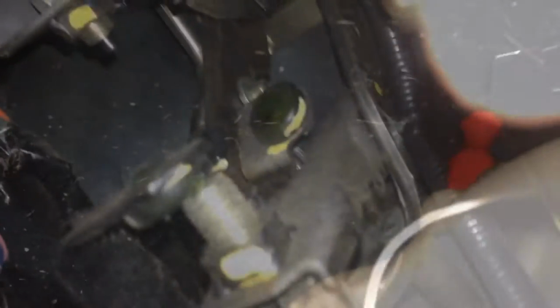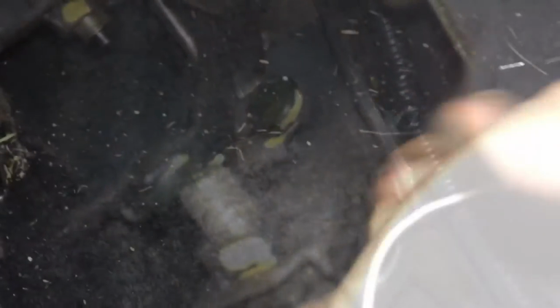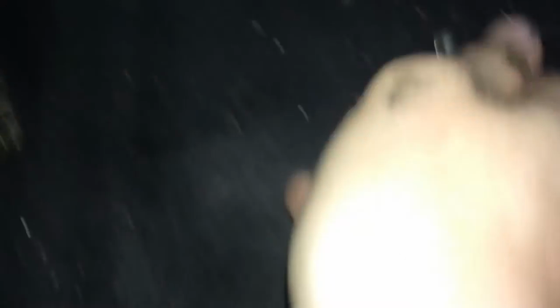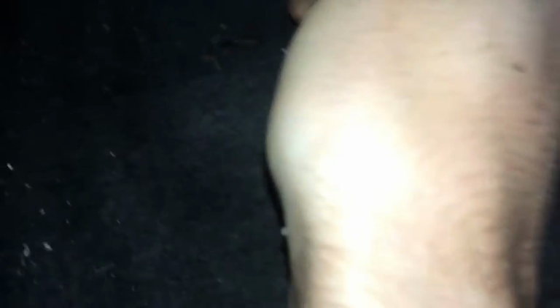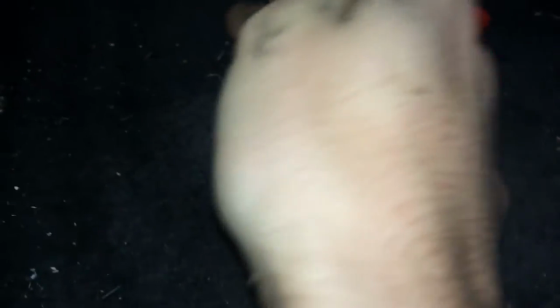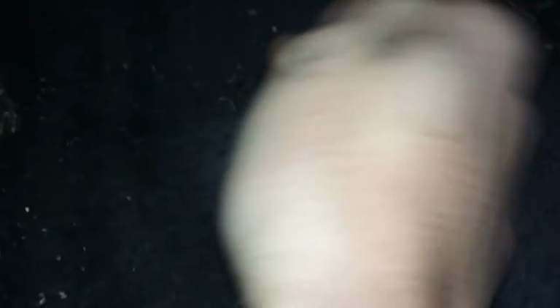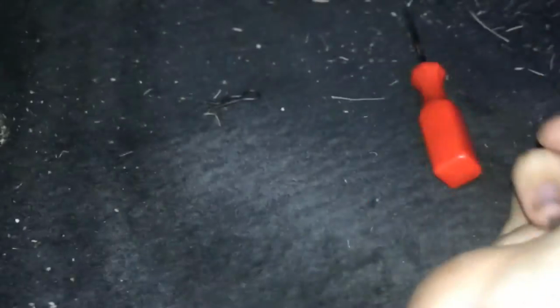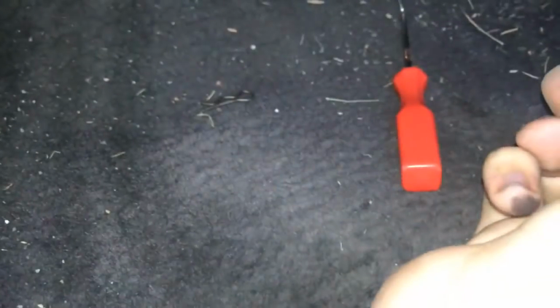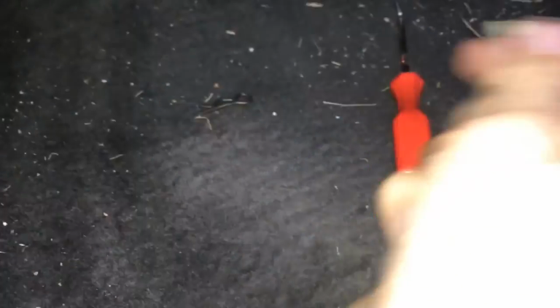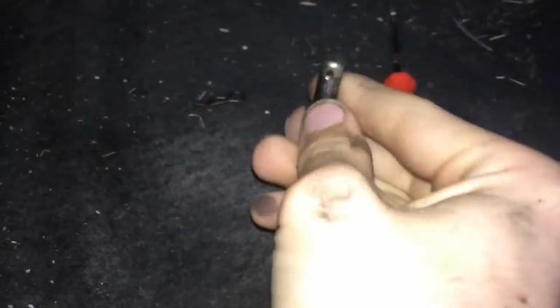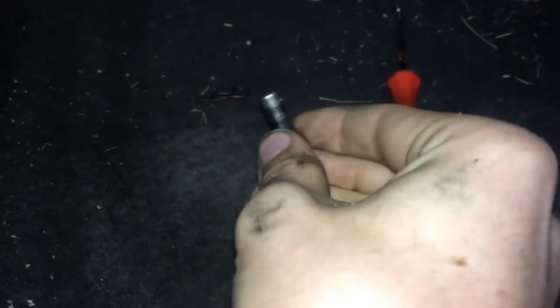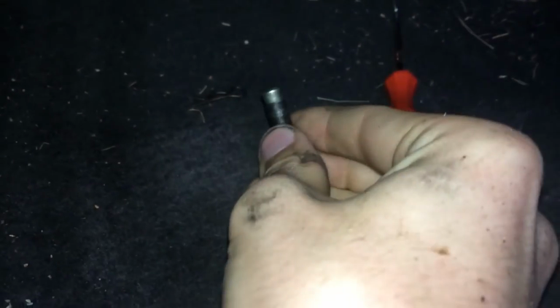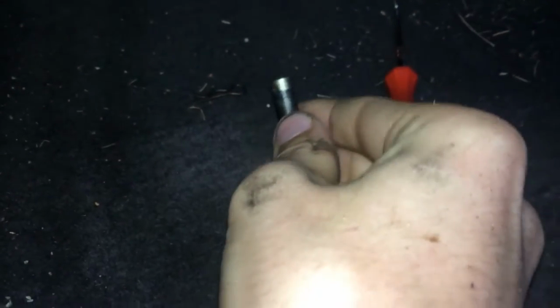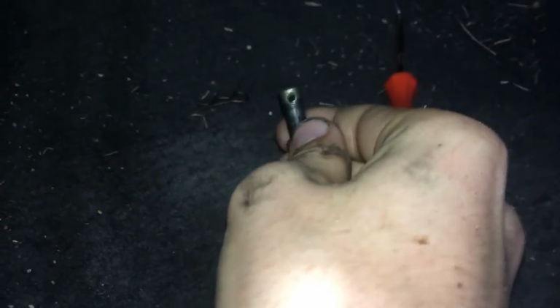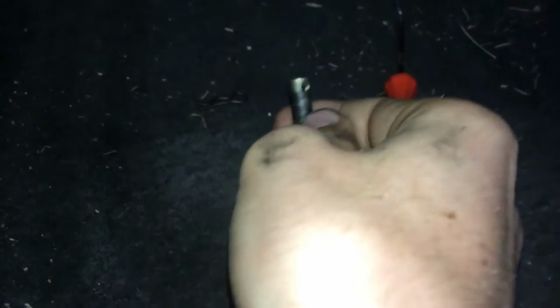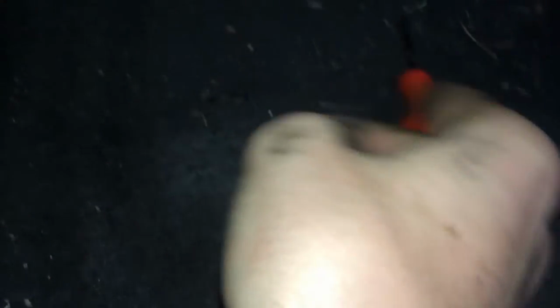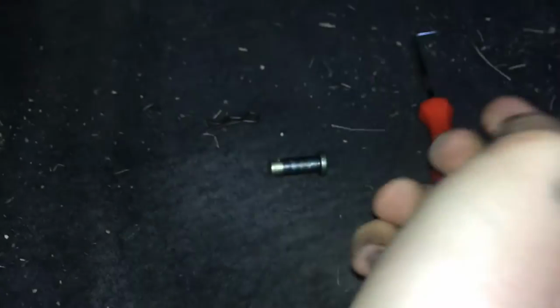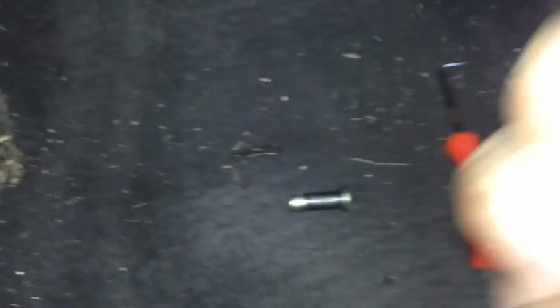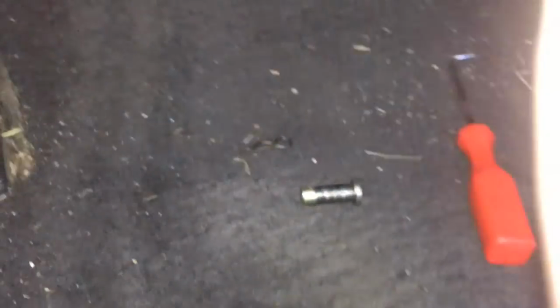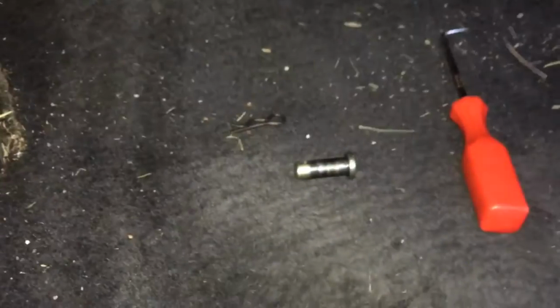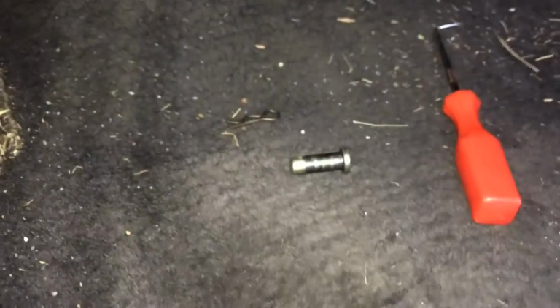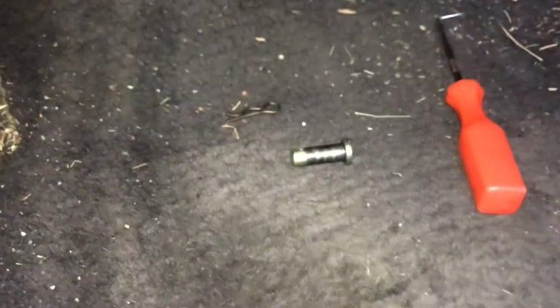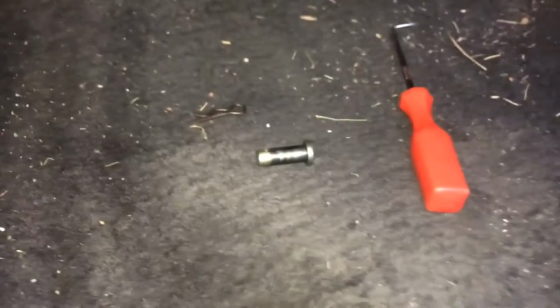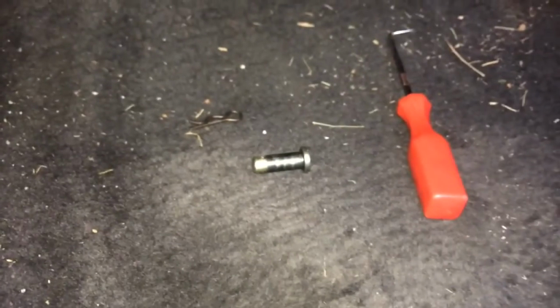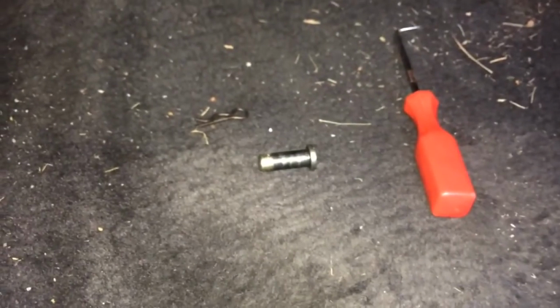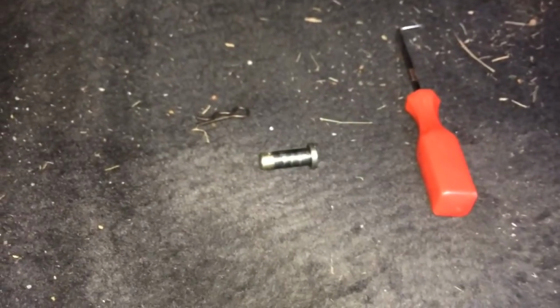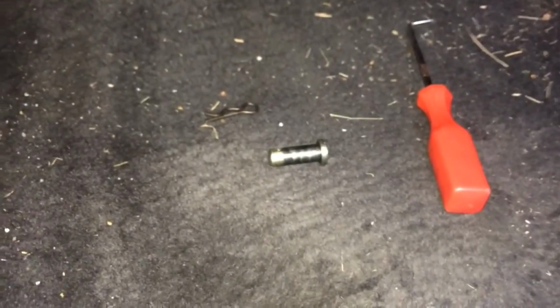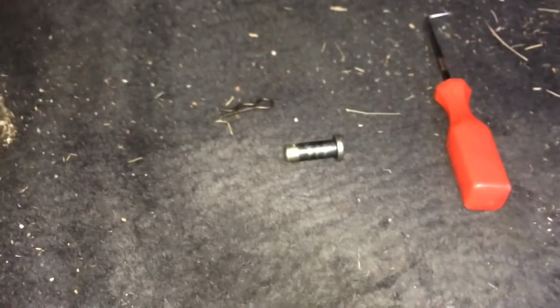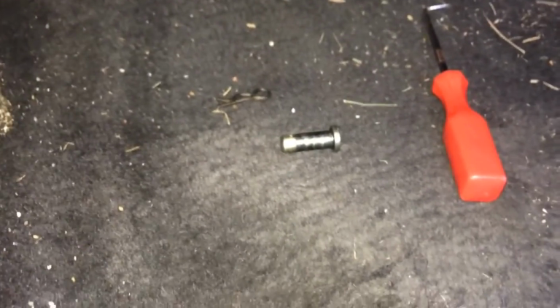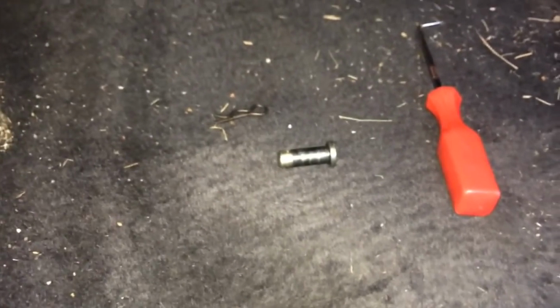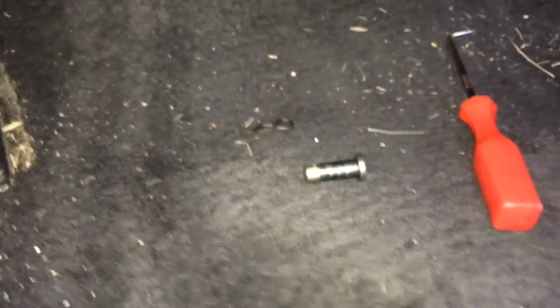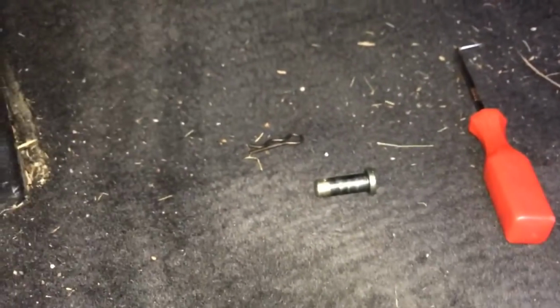I have the clip out, I have the pin out, so the only thing holding the master cylinder in right now are the two bolts and the line on the other side of the firewall.